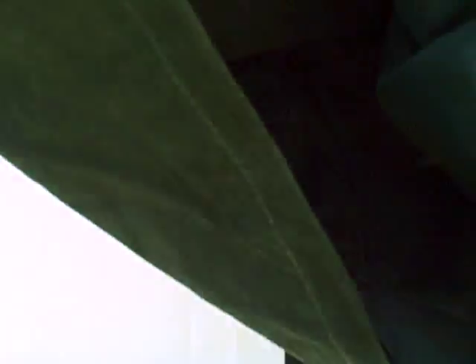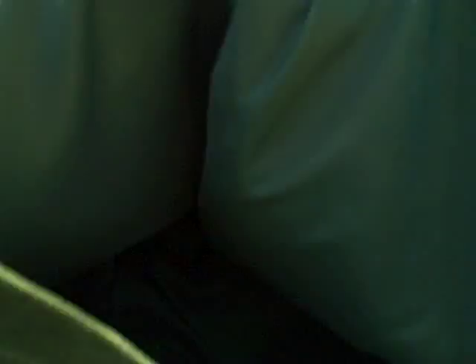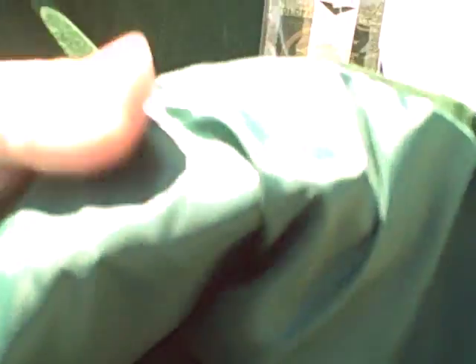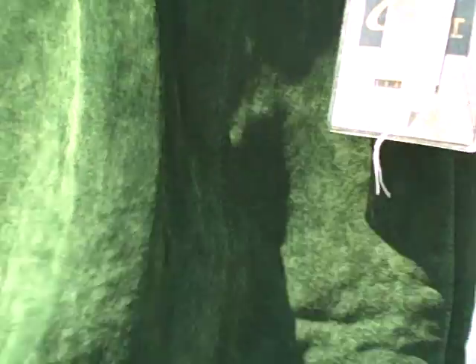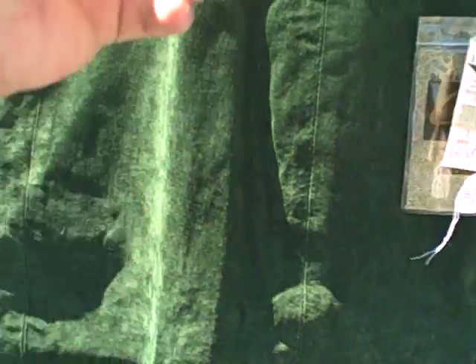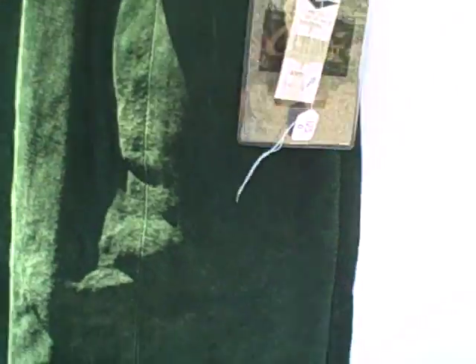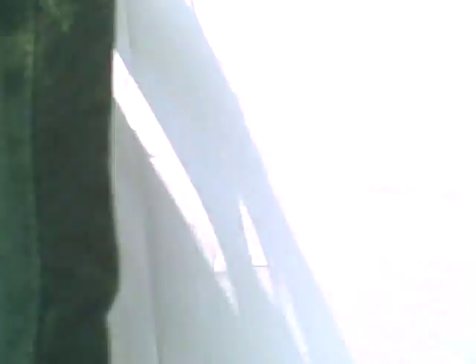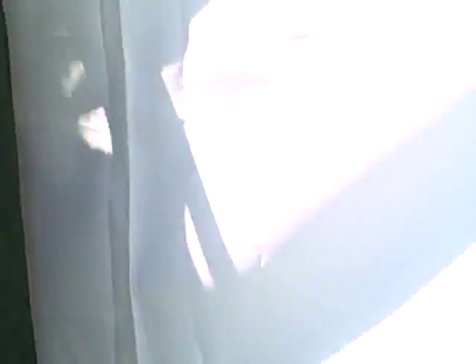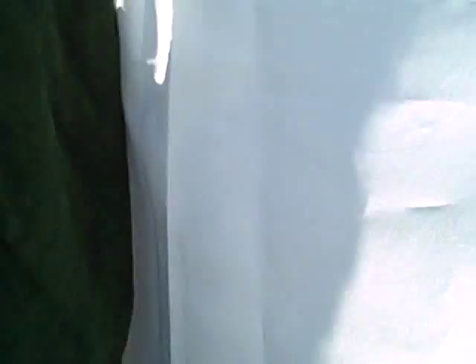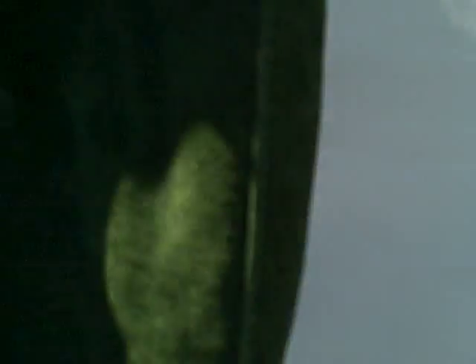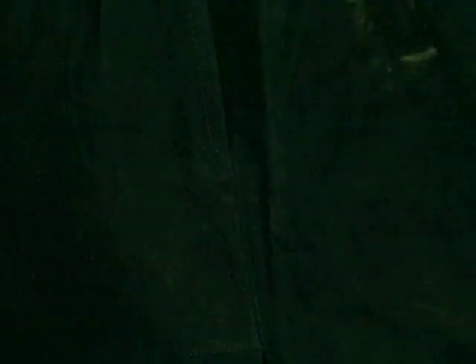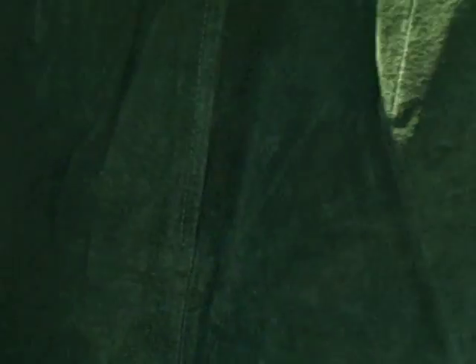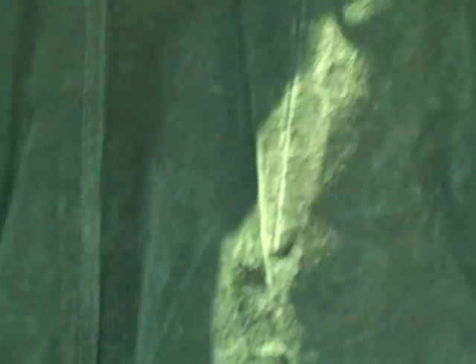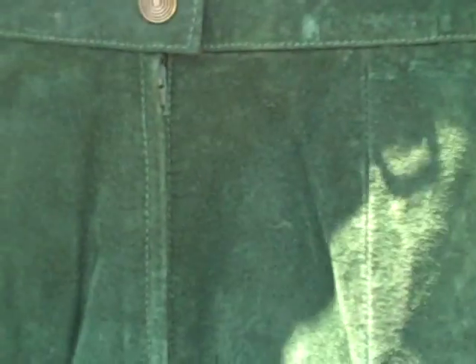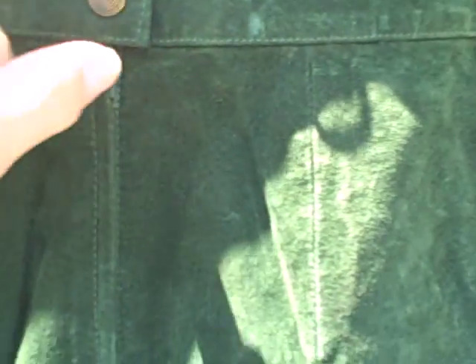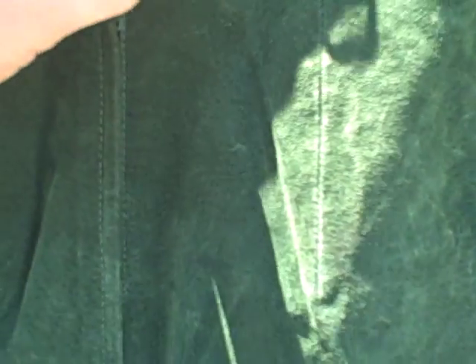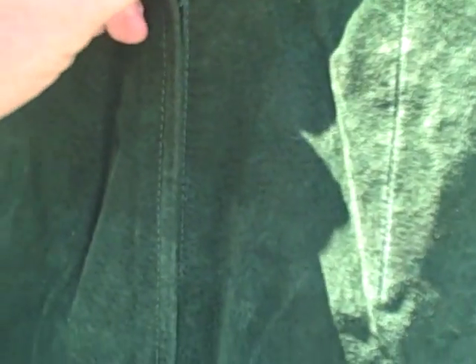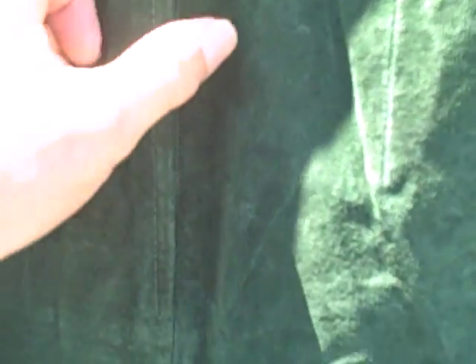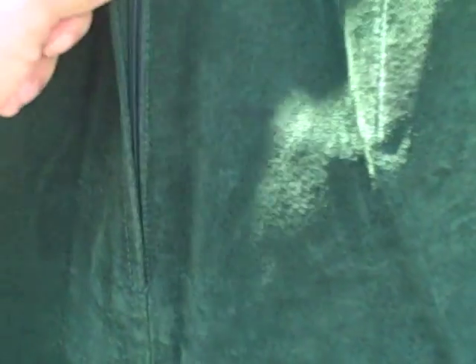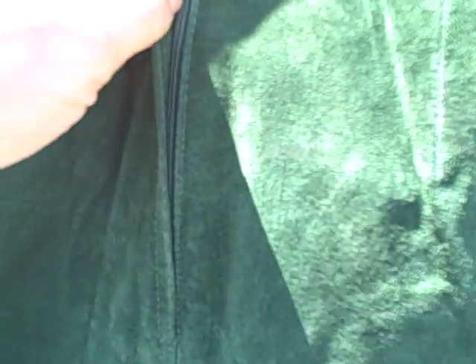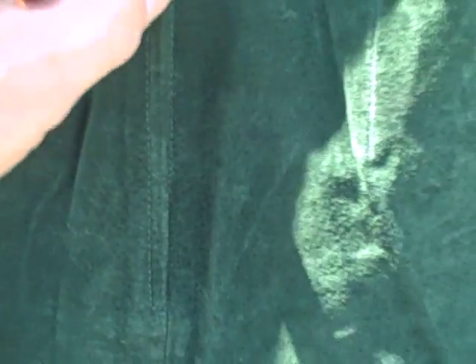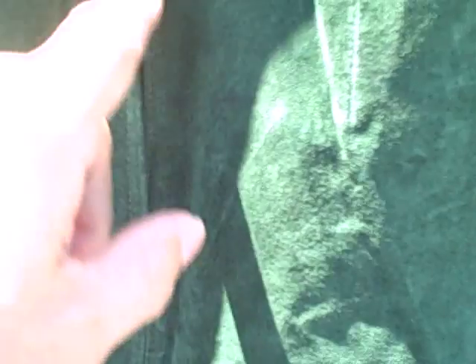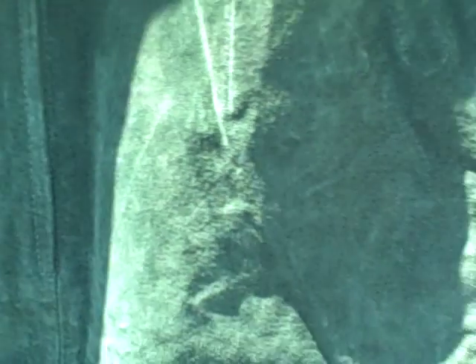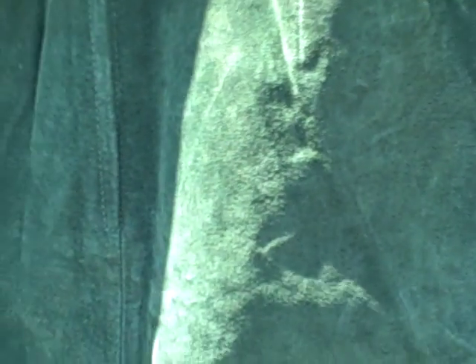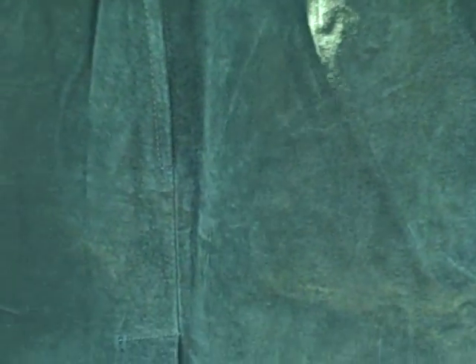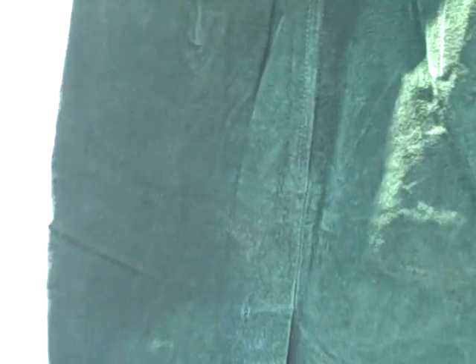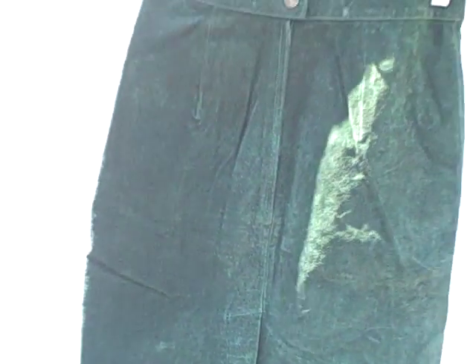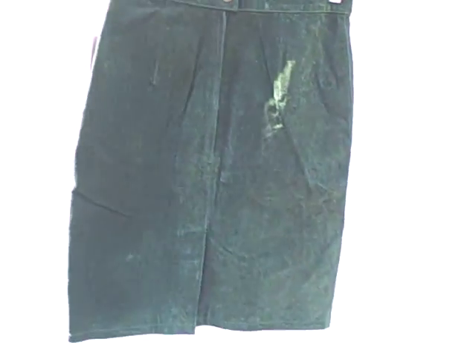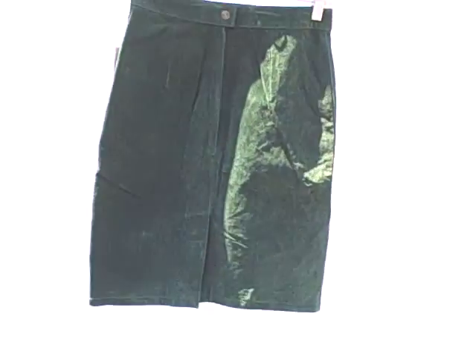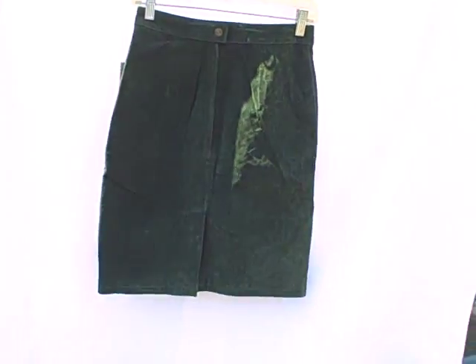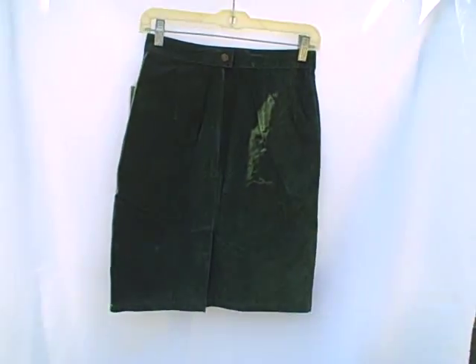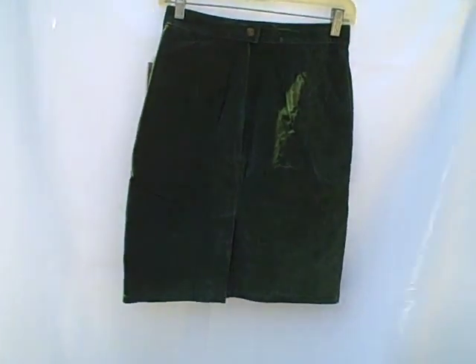It does have a liner. Here's what the back side looks like — got a buckle on the back, or button, and a zipper. Here's what that looks like. Kind of a dark green.